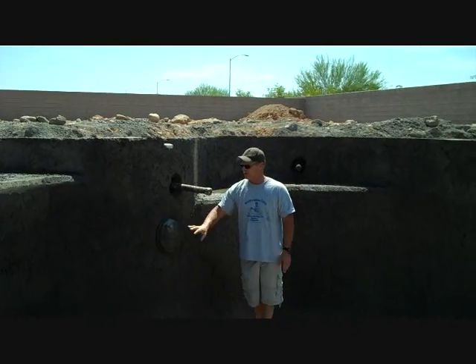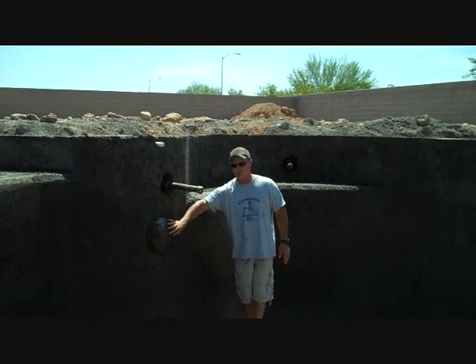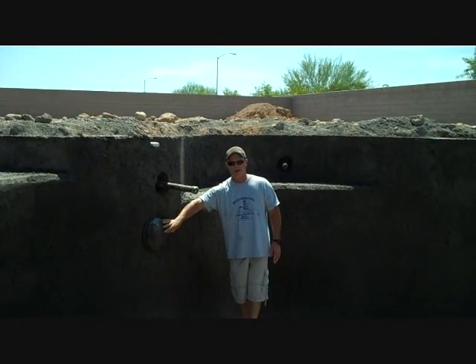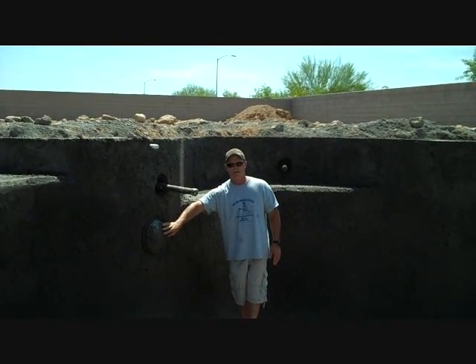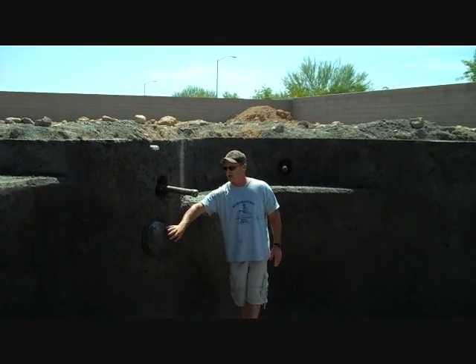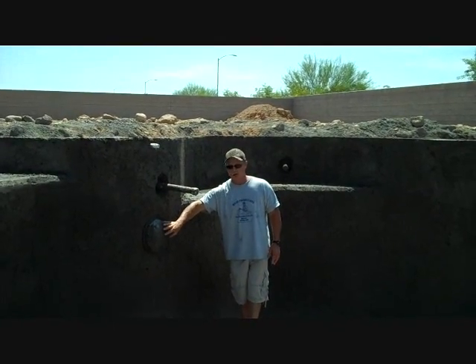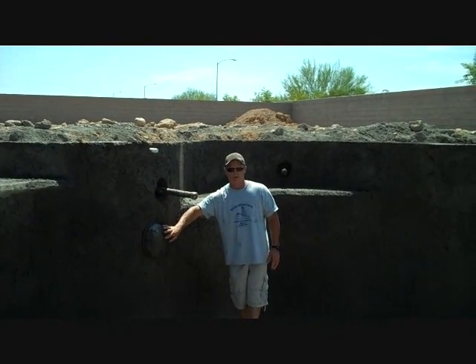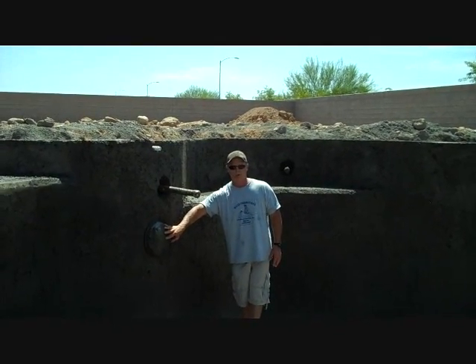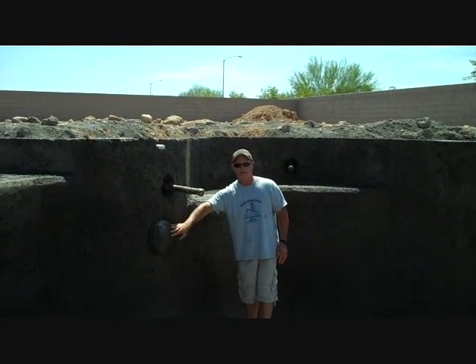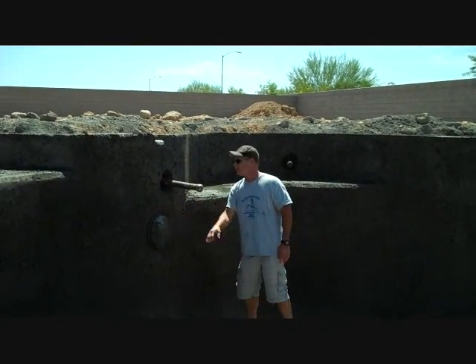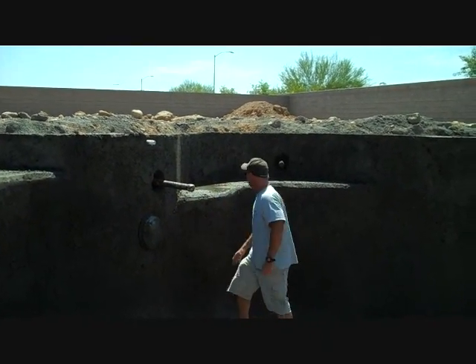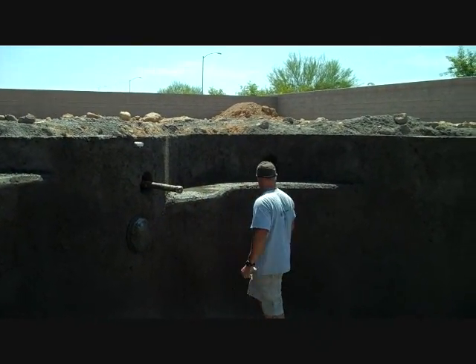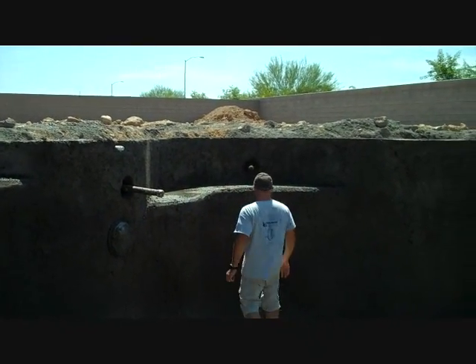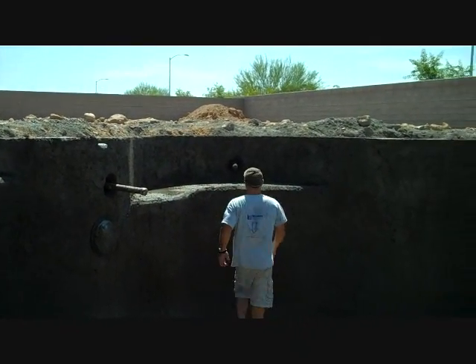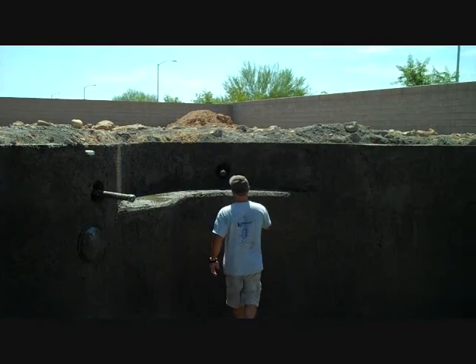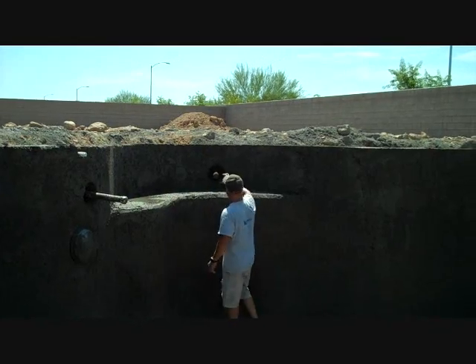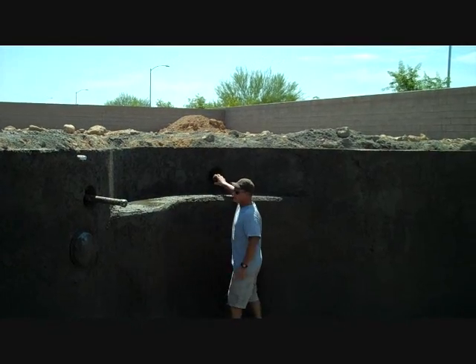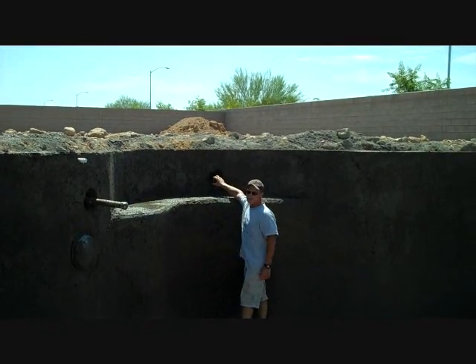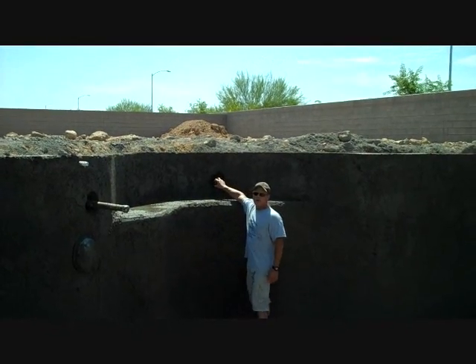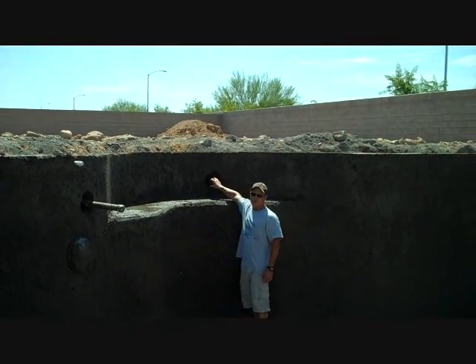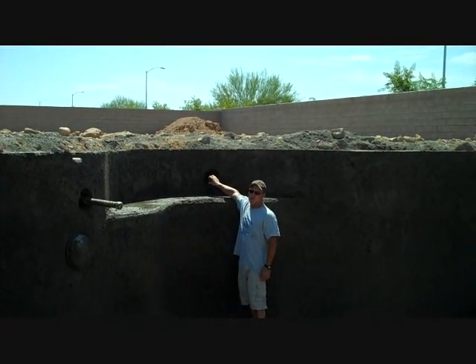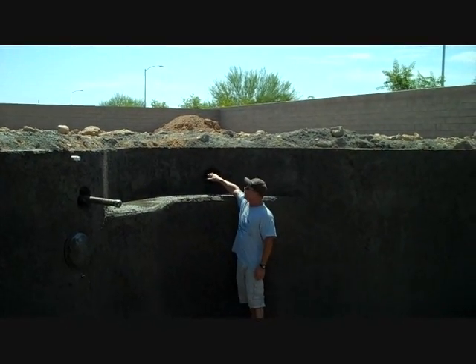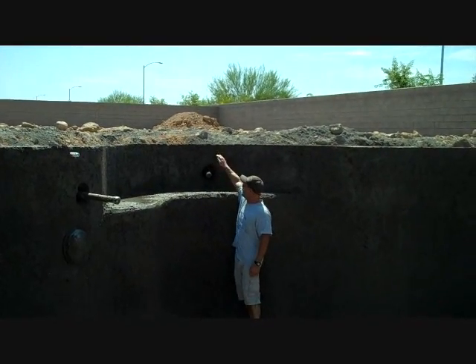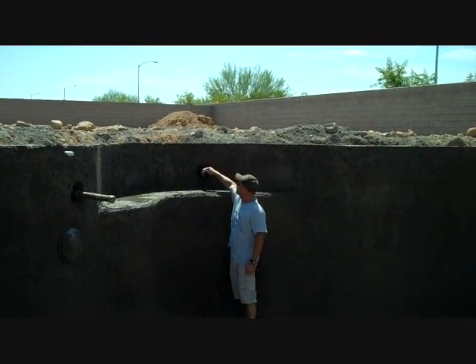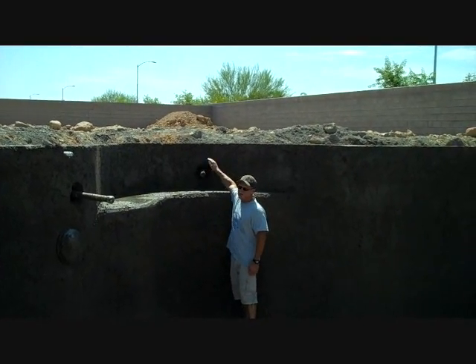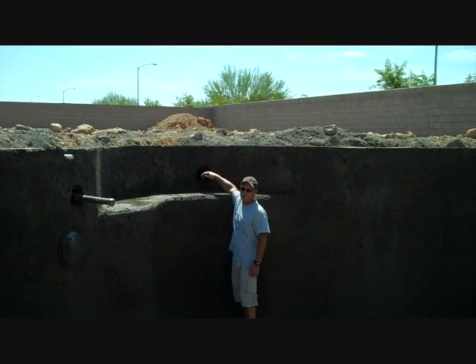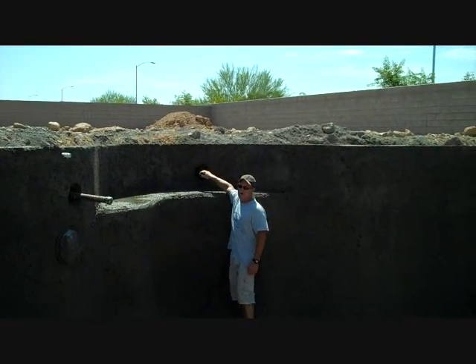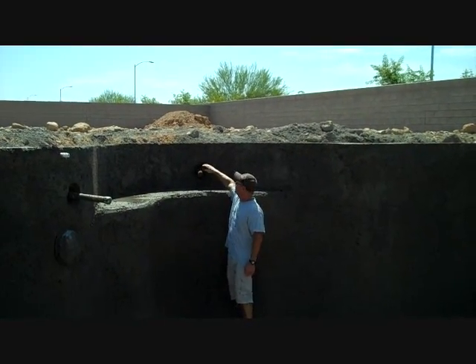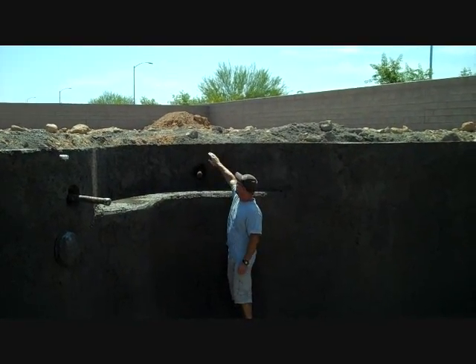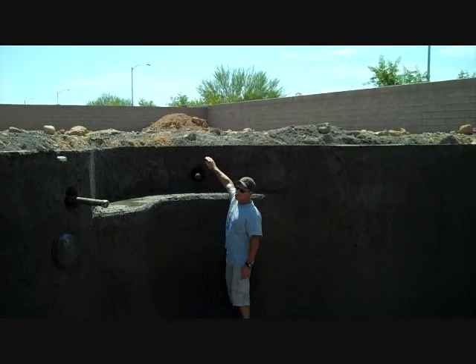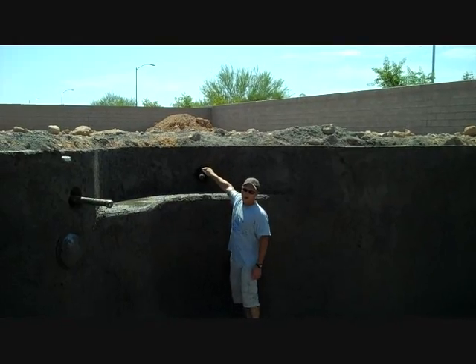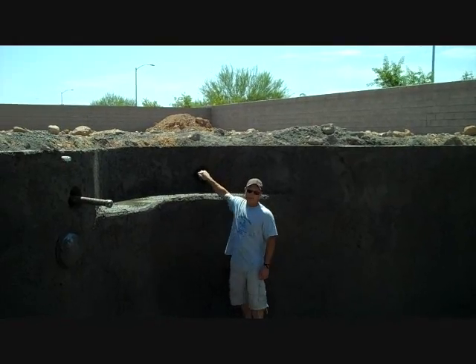Obviously we have our light here as well in a mid-pool application. This would be our second return in the swimming pool. Again, 12 inches below the top of the bond beam.